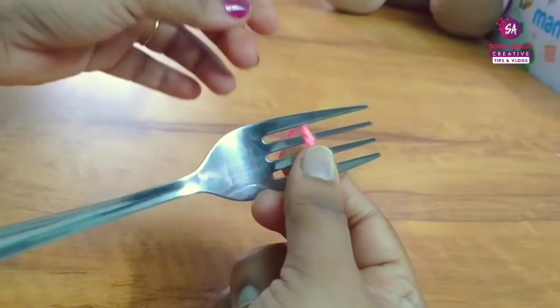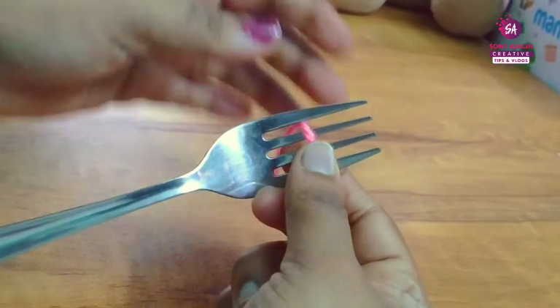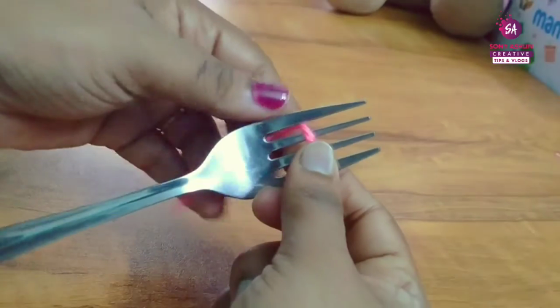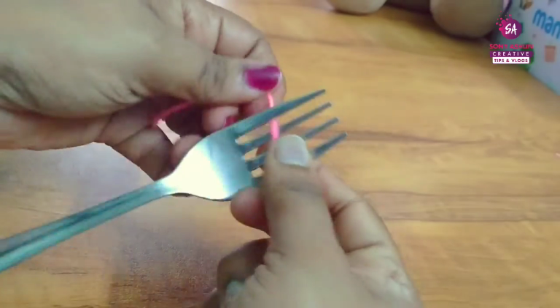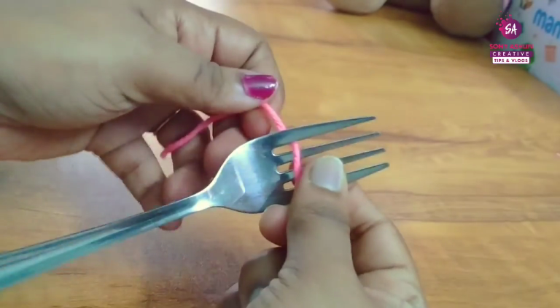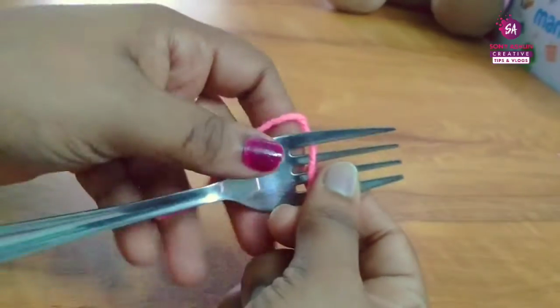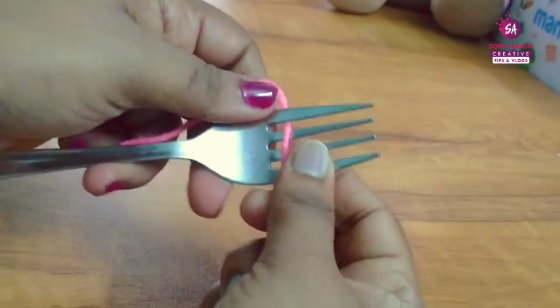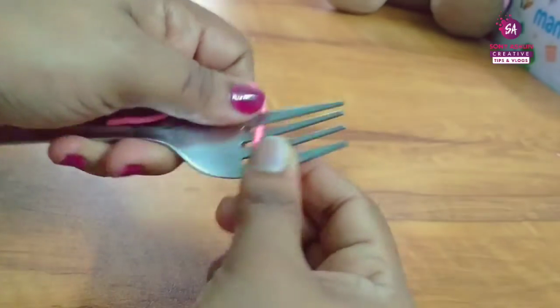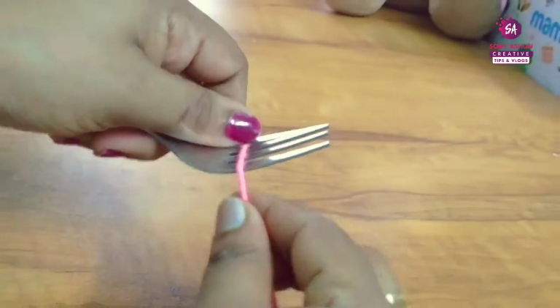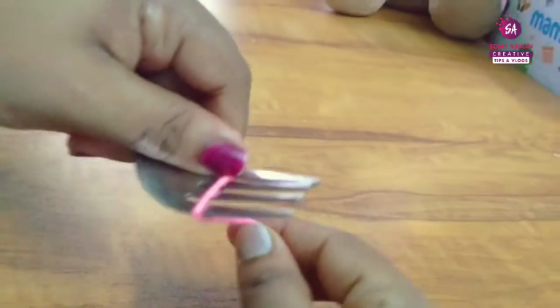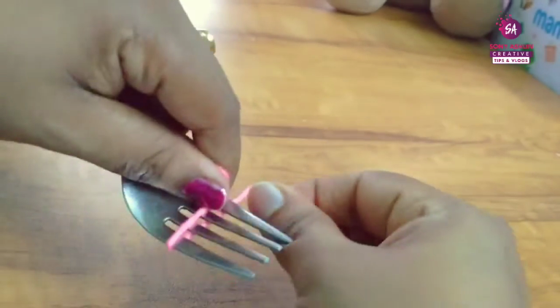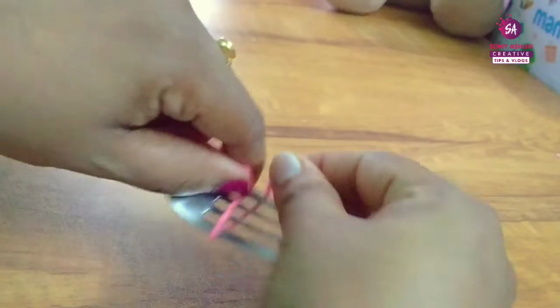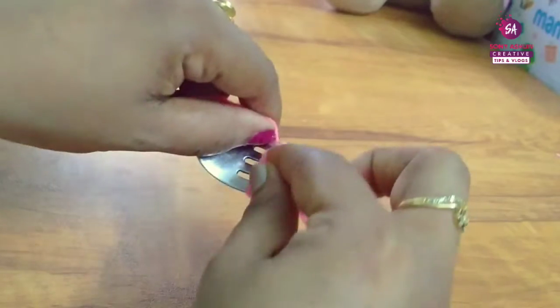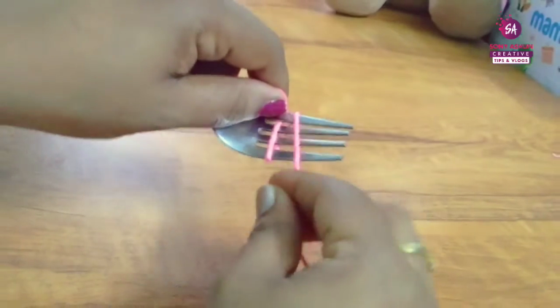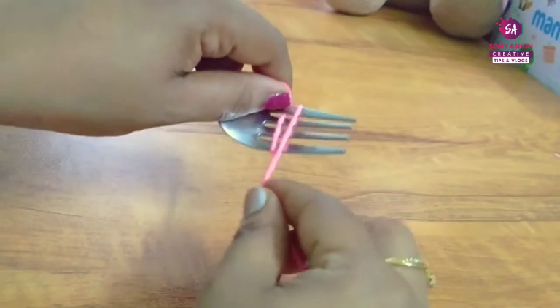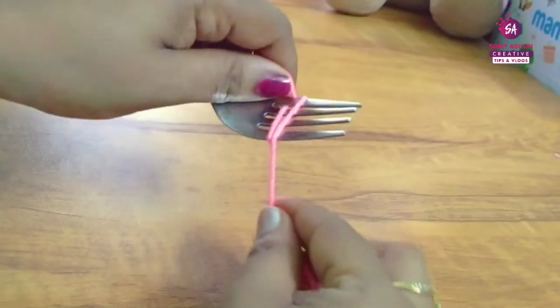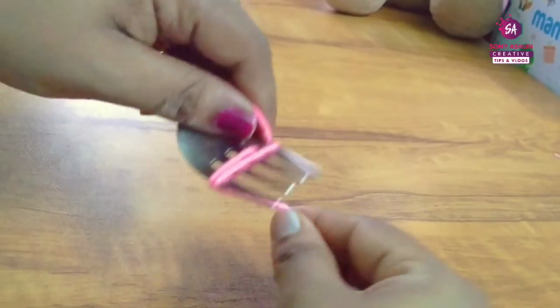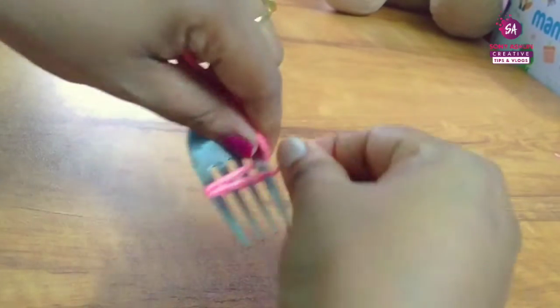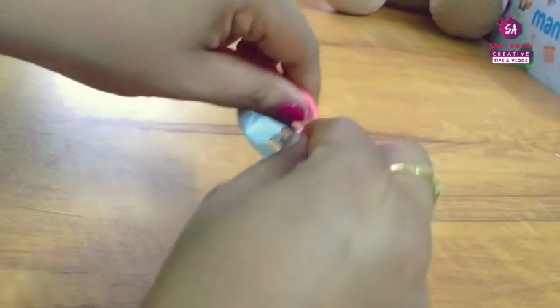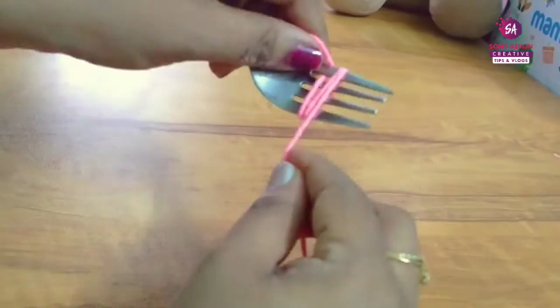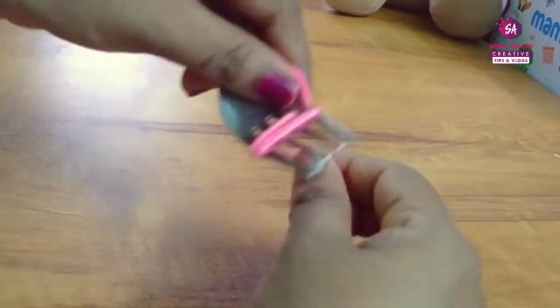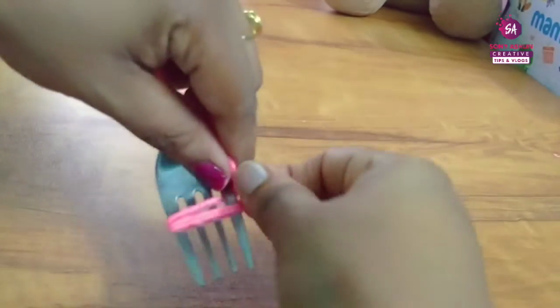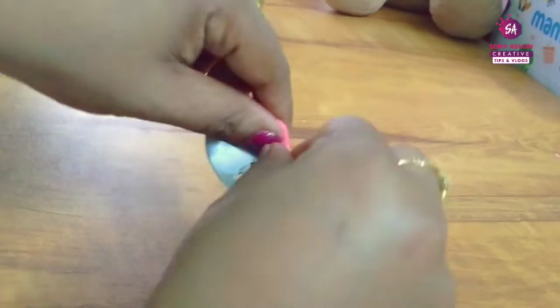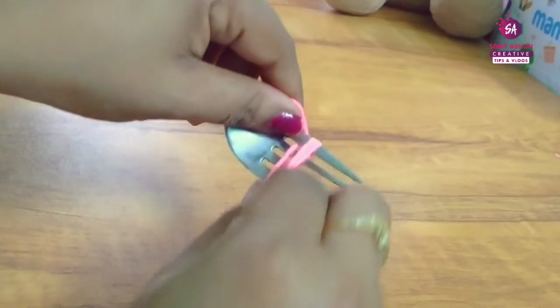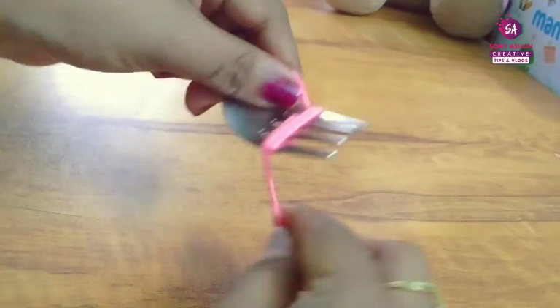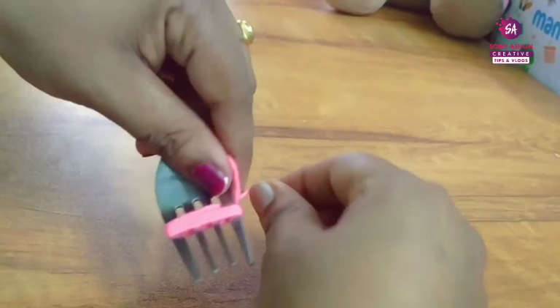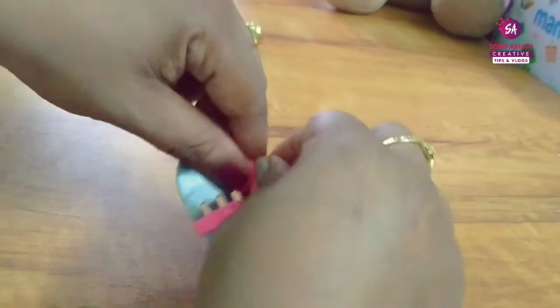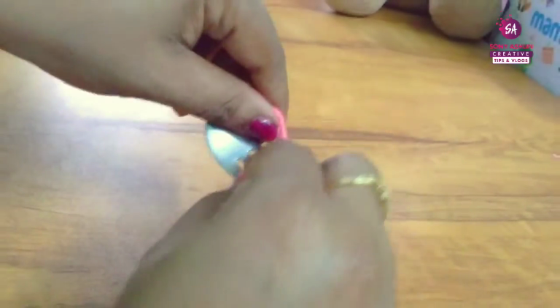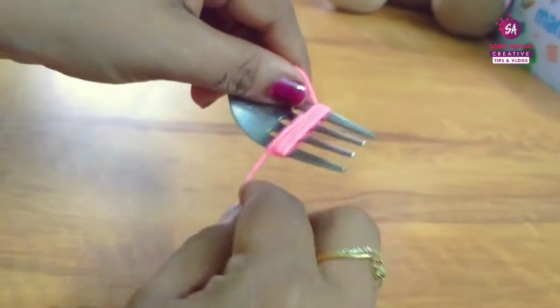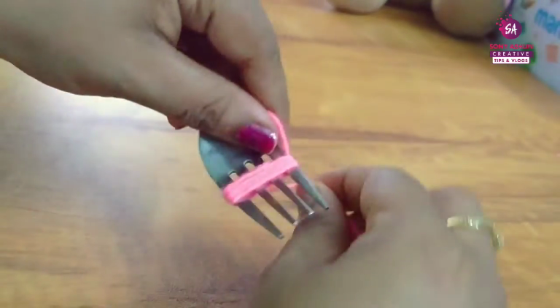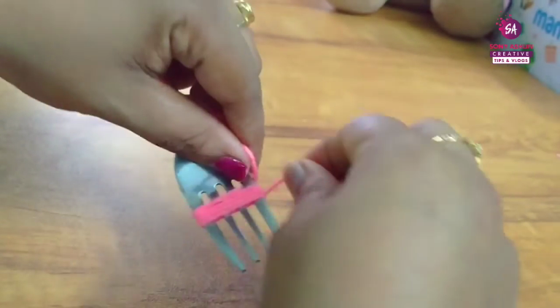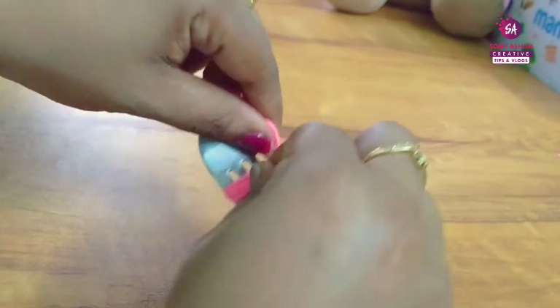For the fork, we thread it on the end of the opening. When we thread it, we thread it tight.